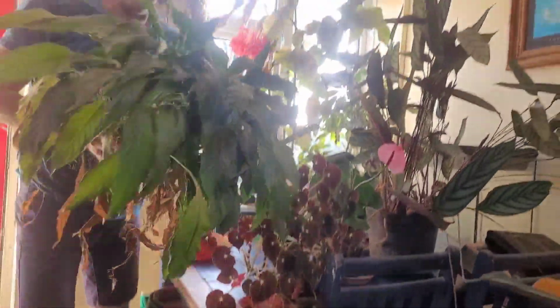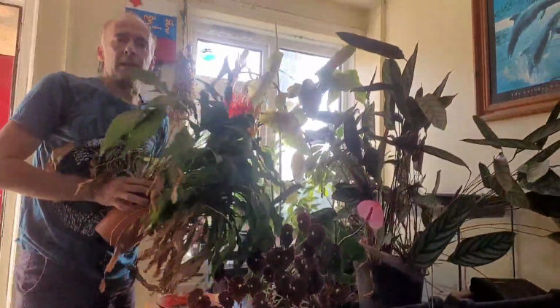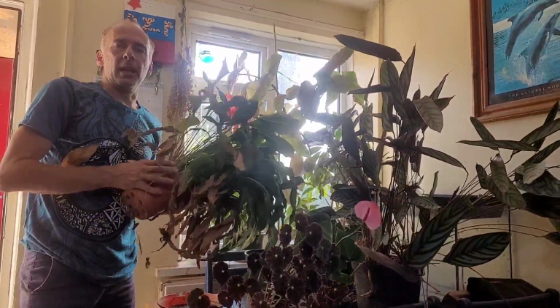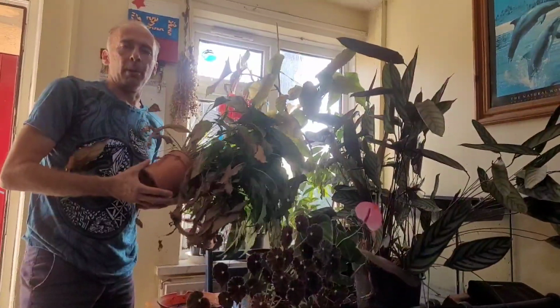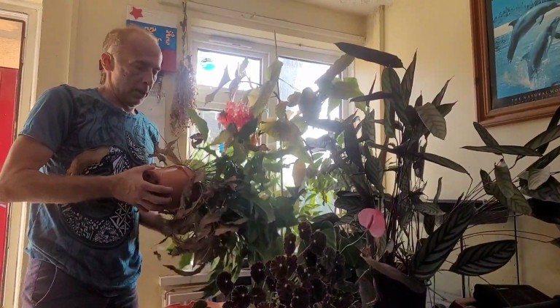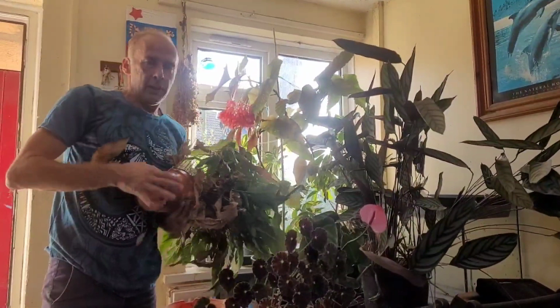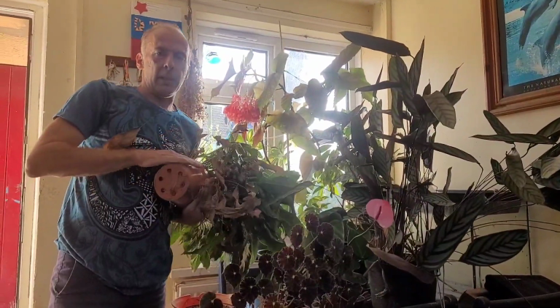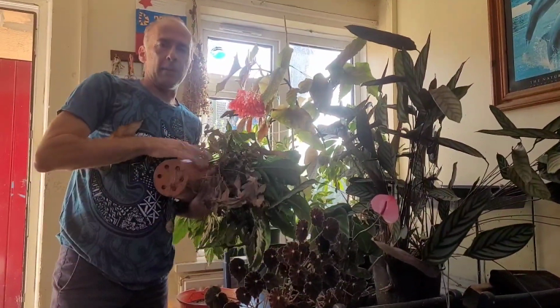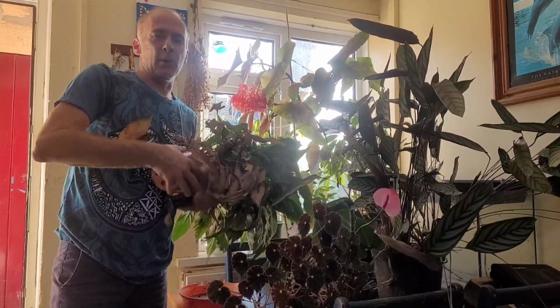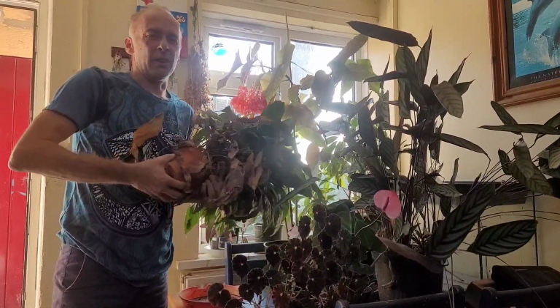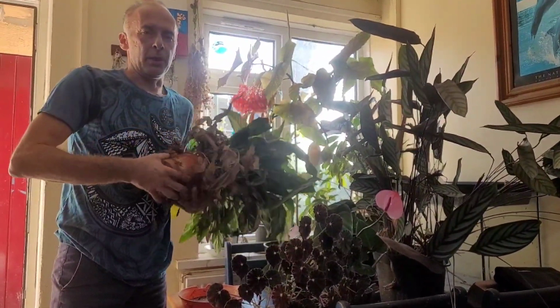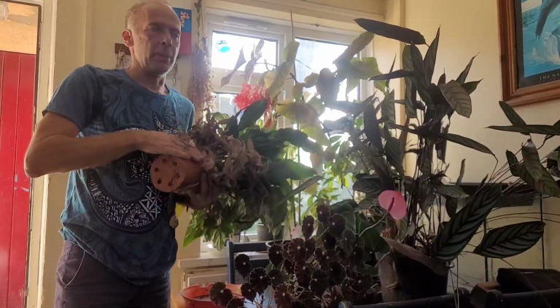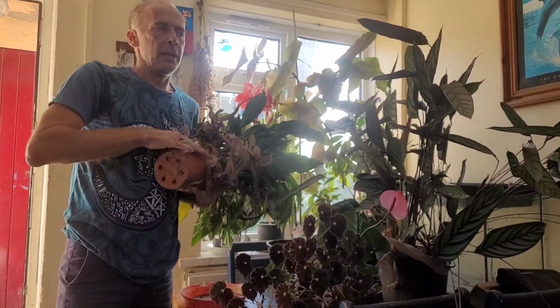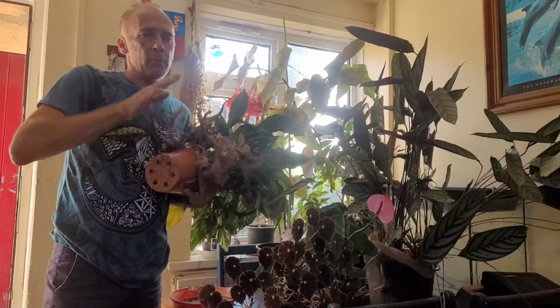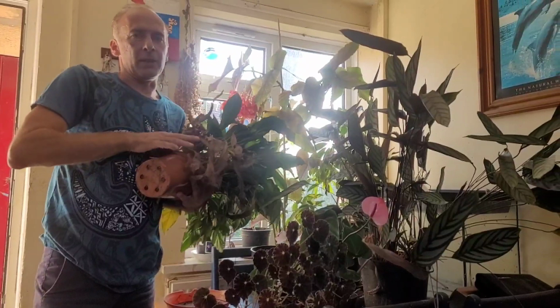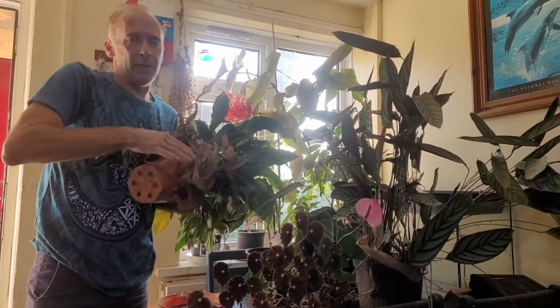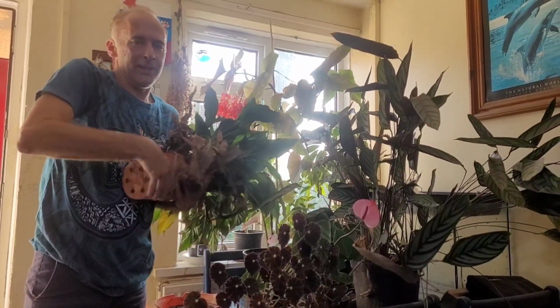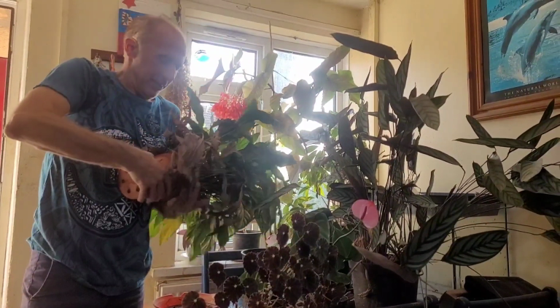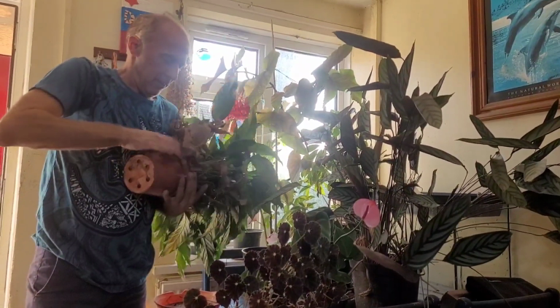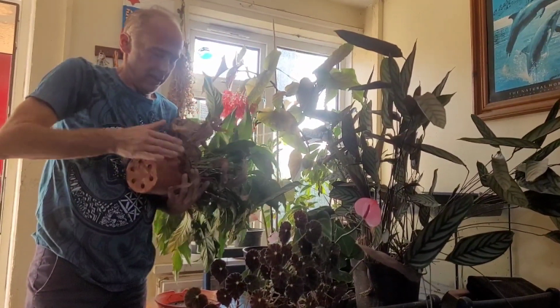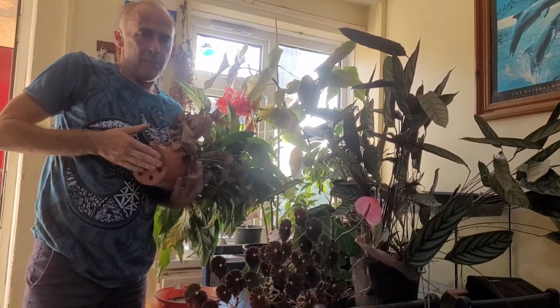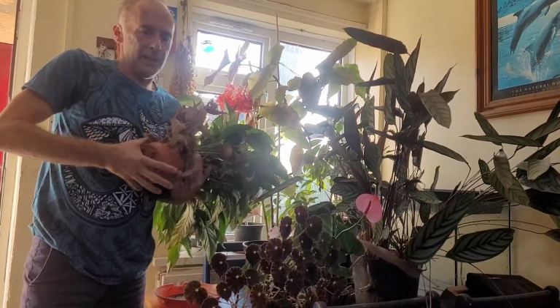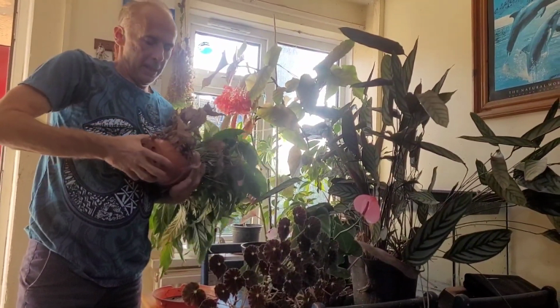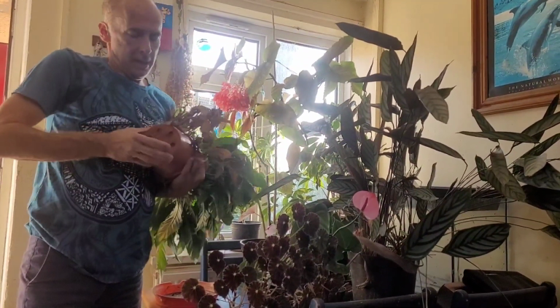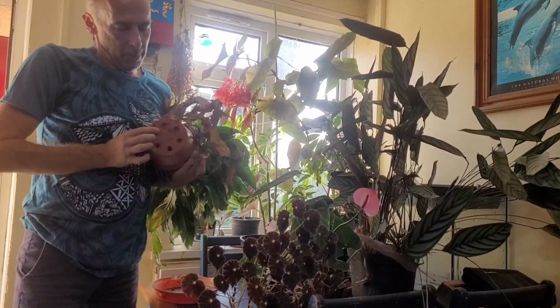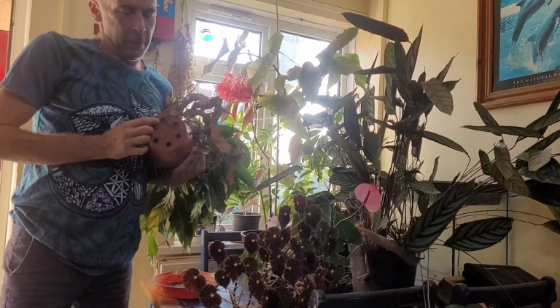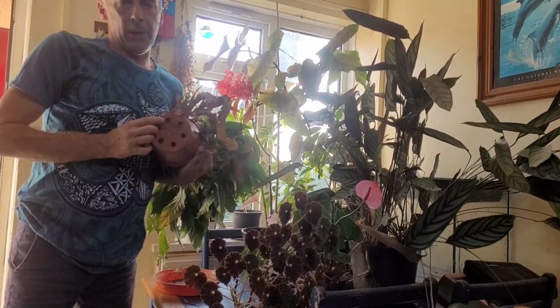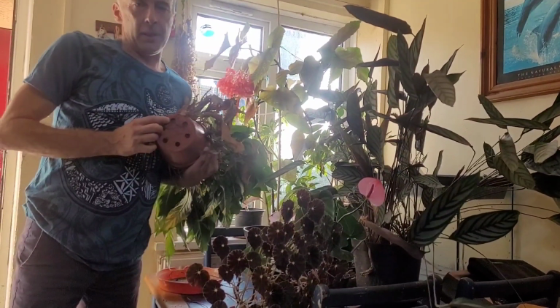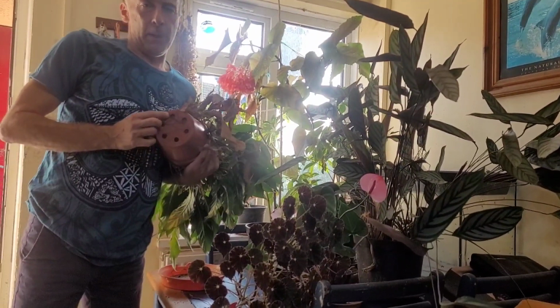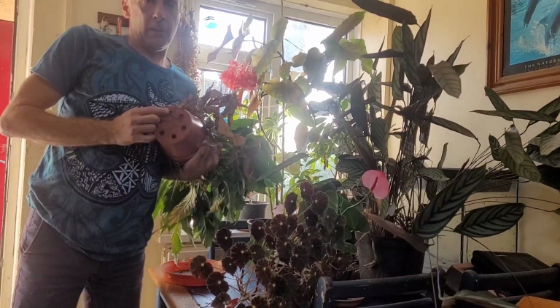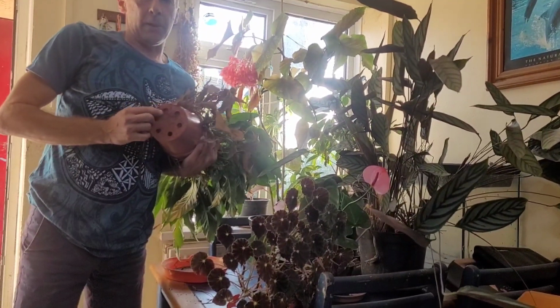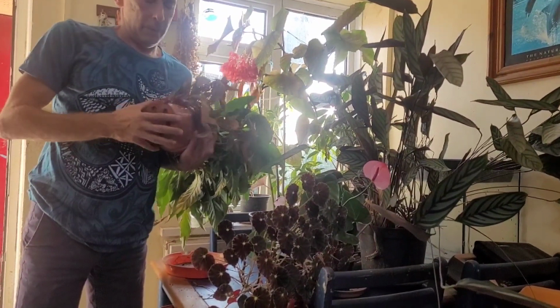I'm going to gently get it out of its pot. Just a gentle tap — not as hard as I would with a shrub, just a more gentle tap. And you can tell when plants are pot bound because they sort of grow out of the holes here.